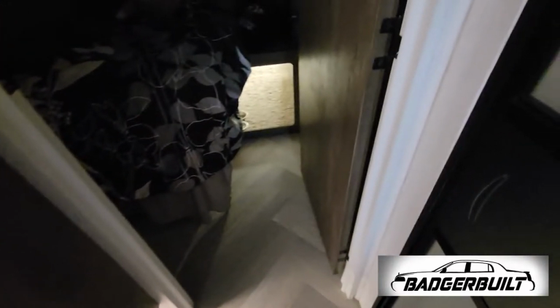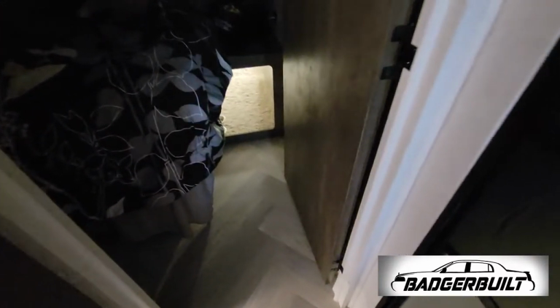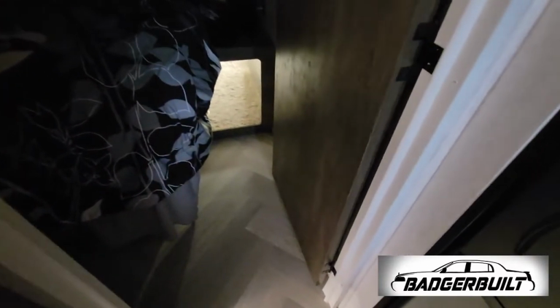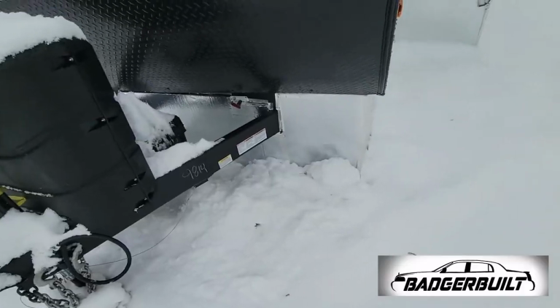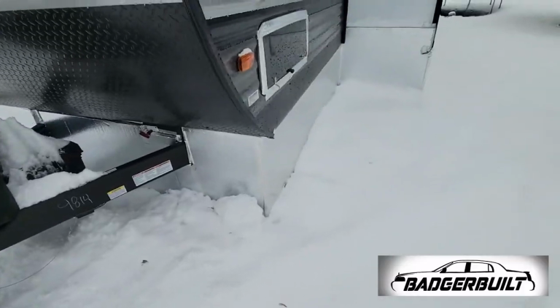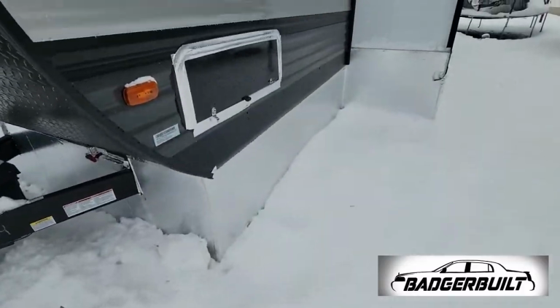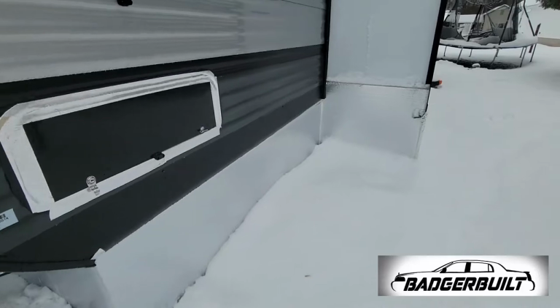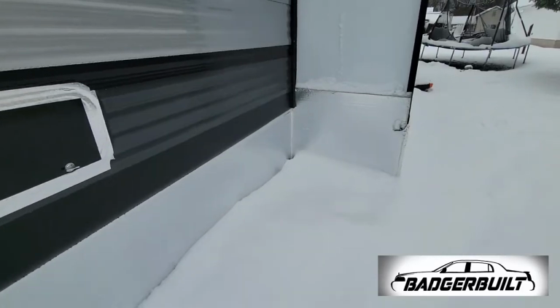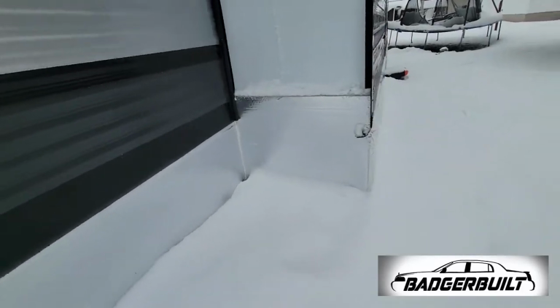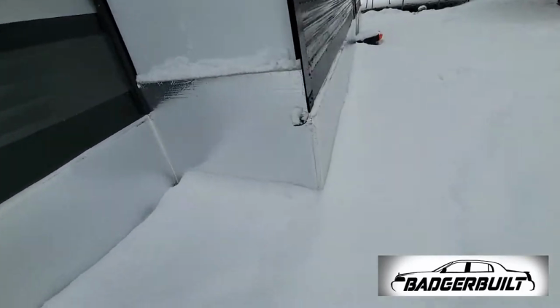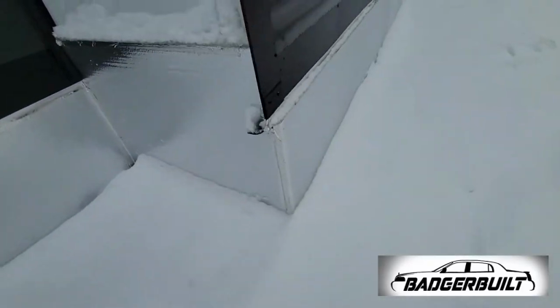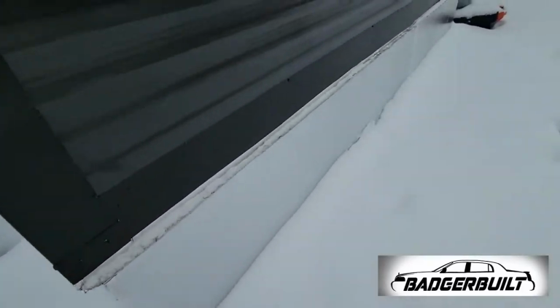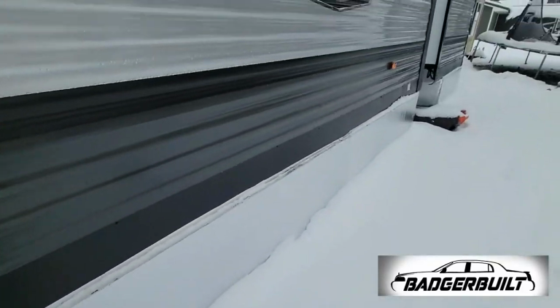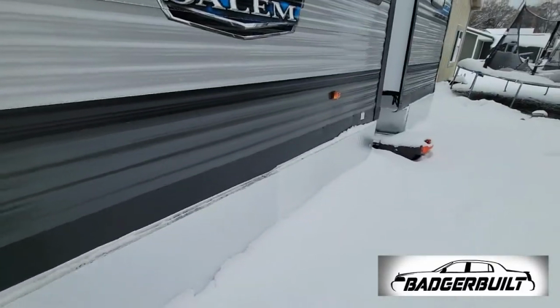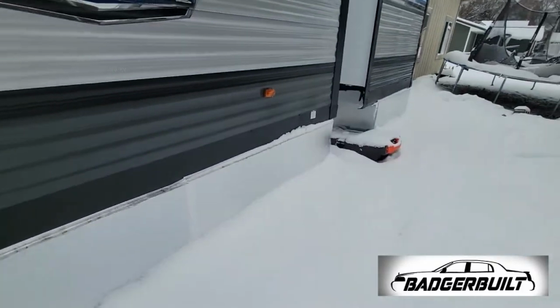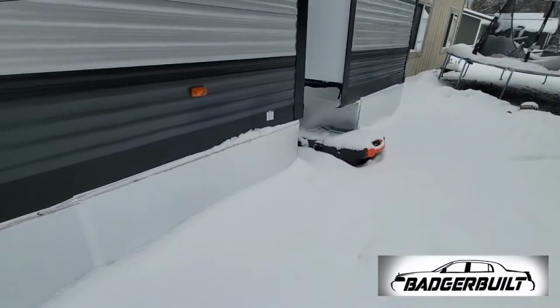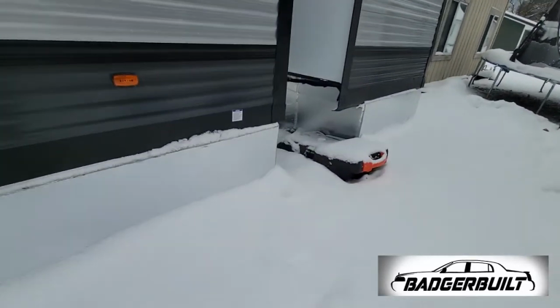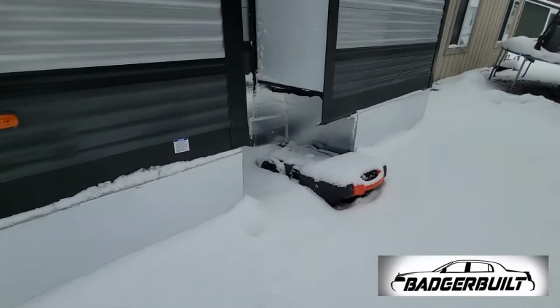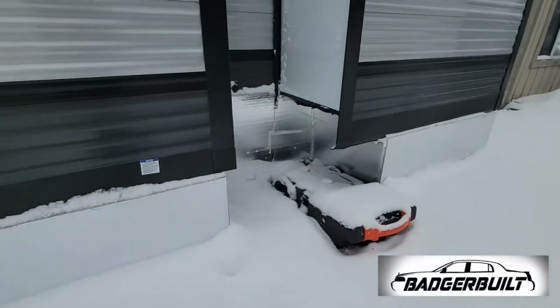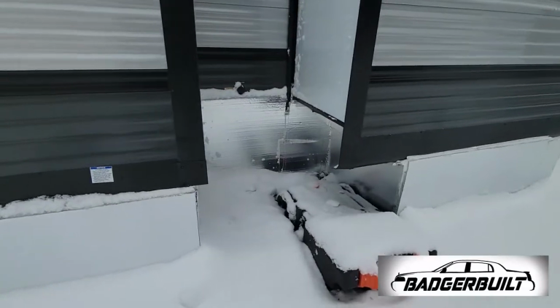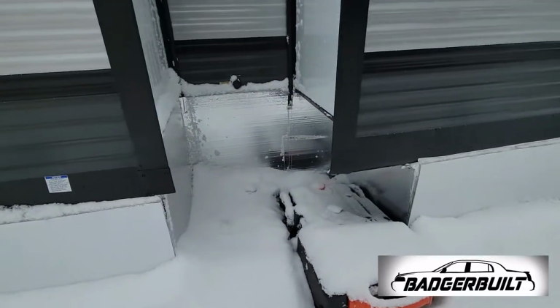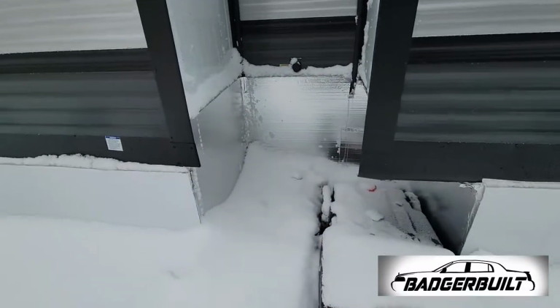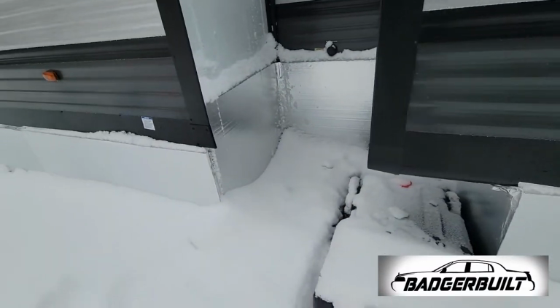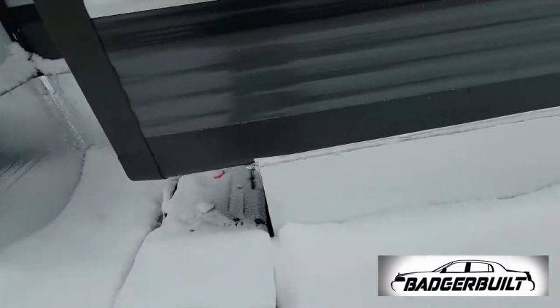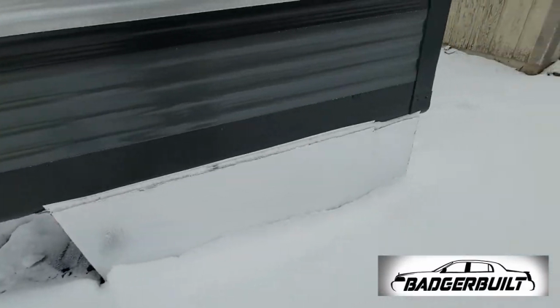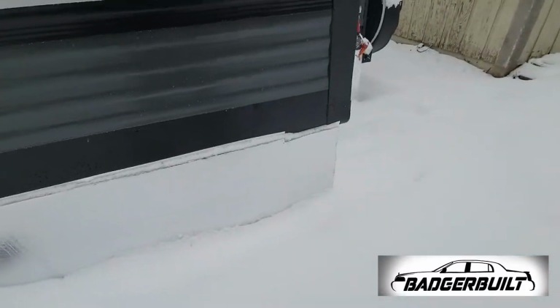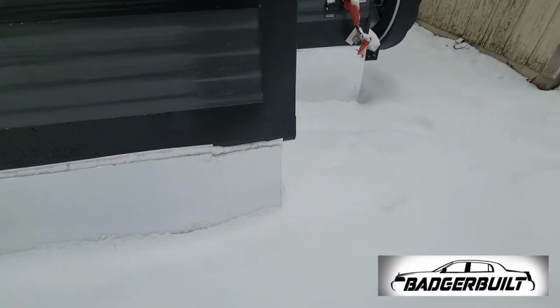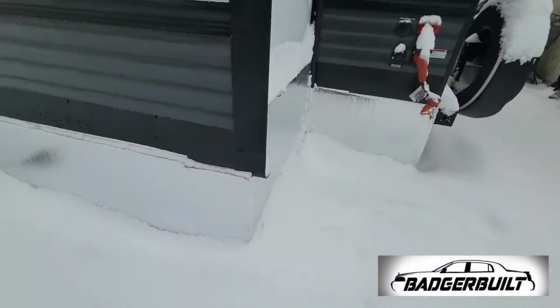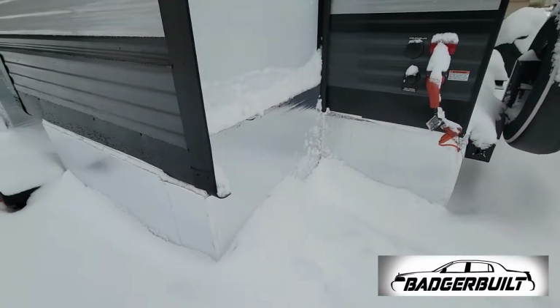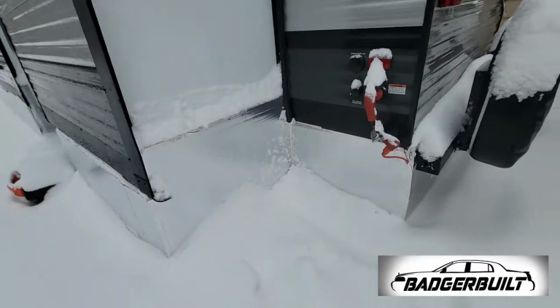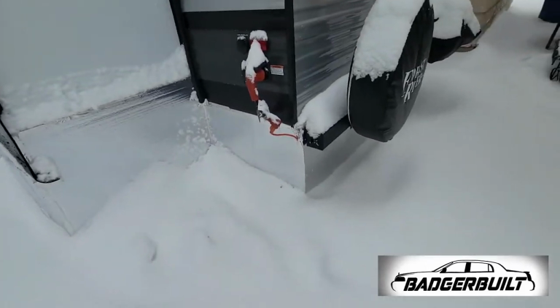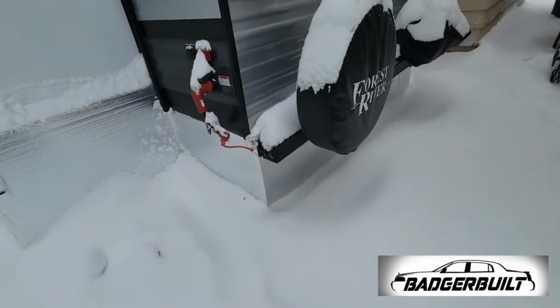Now that the heat was running, I figured I'd do a quick perimeter check to make sure all the foam board skirting was still in place. The purple poop tank is still frozen to the ground, so that's good. And then it was time to make our way back to the shop.